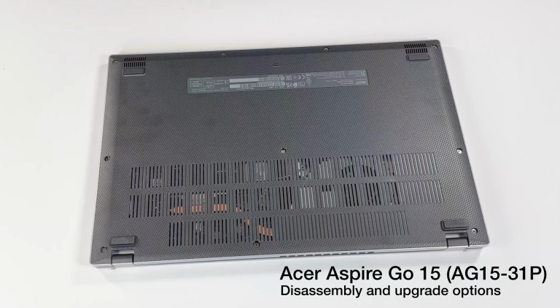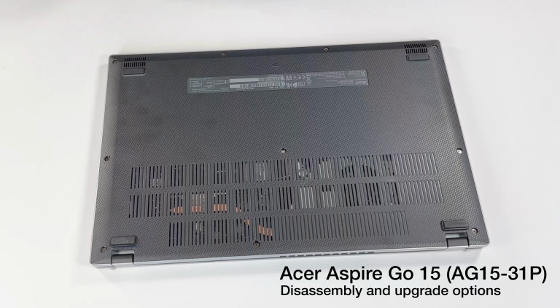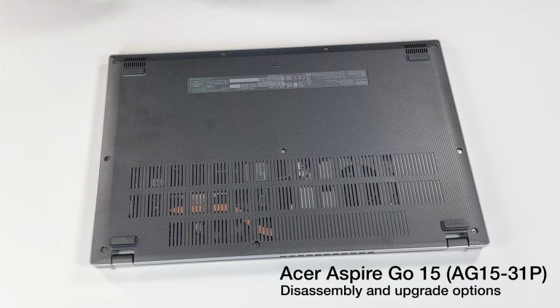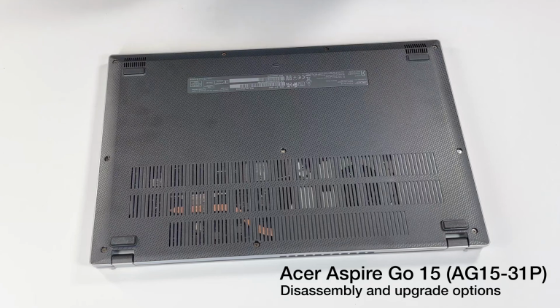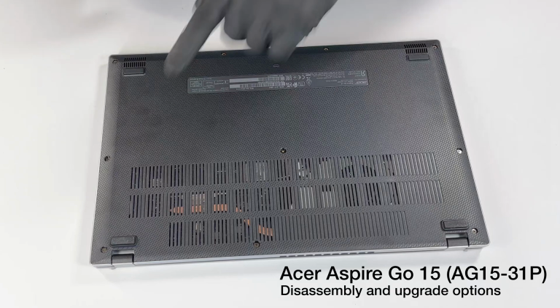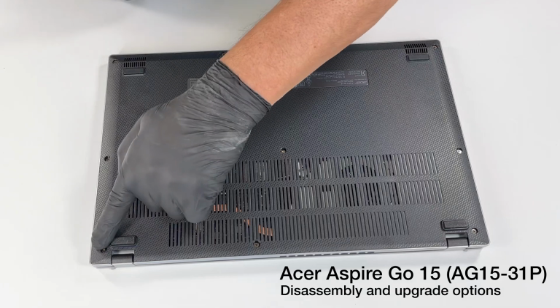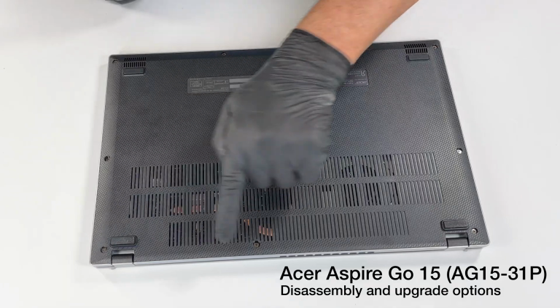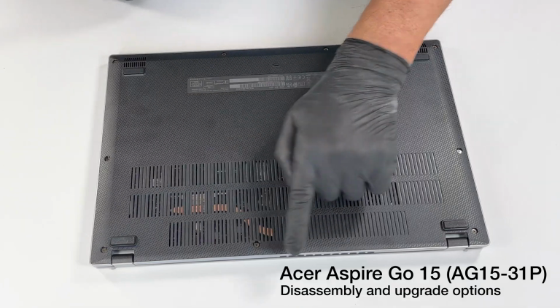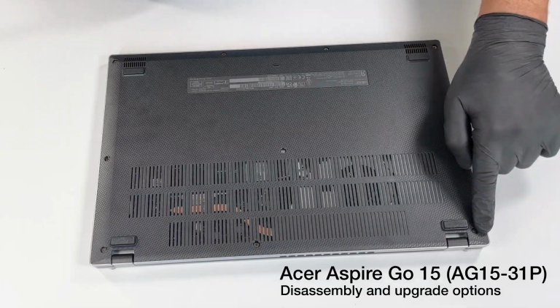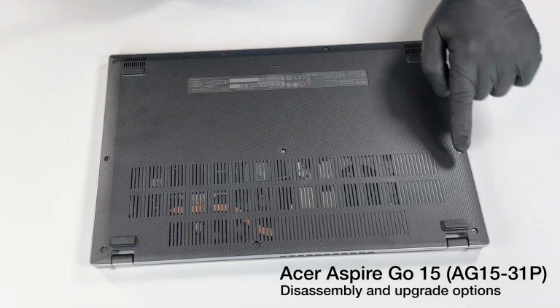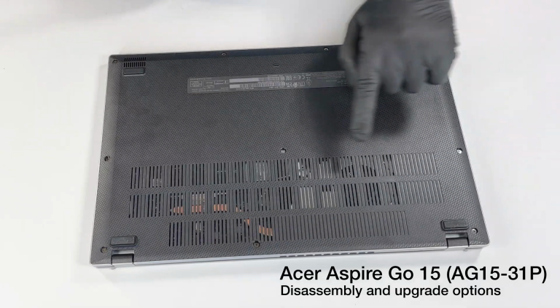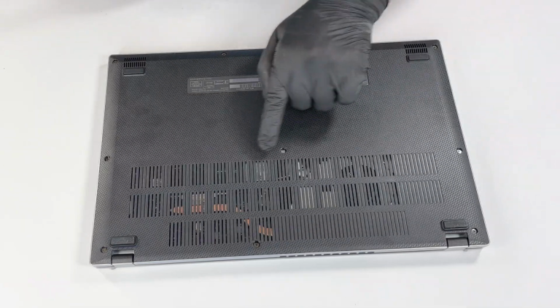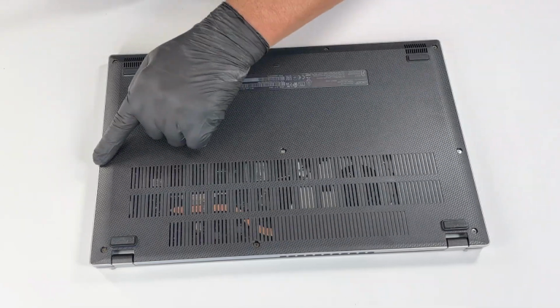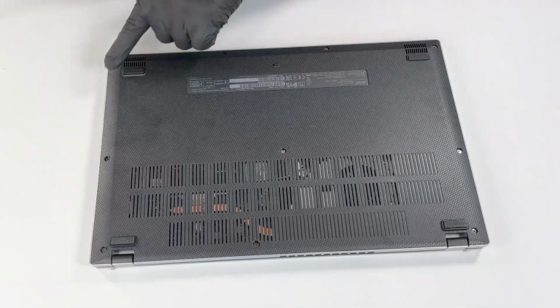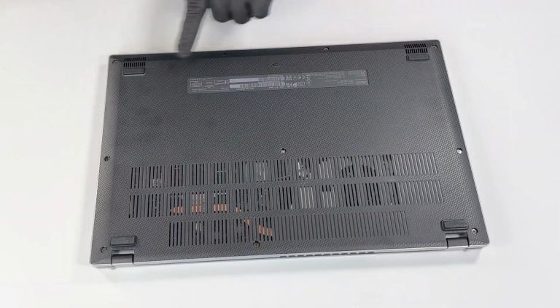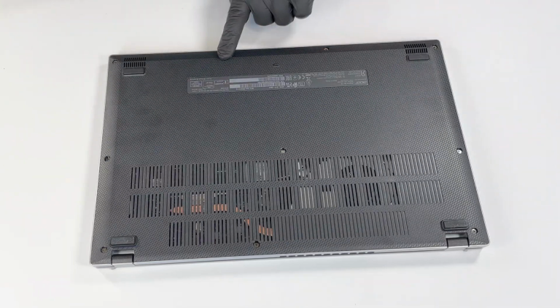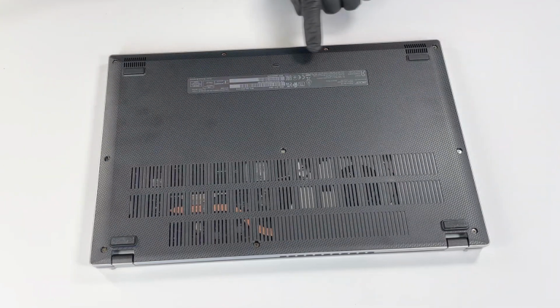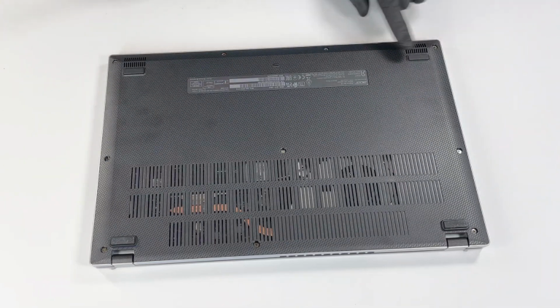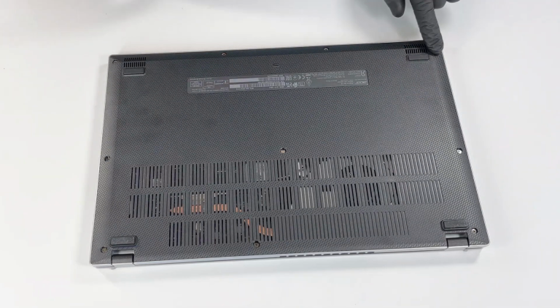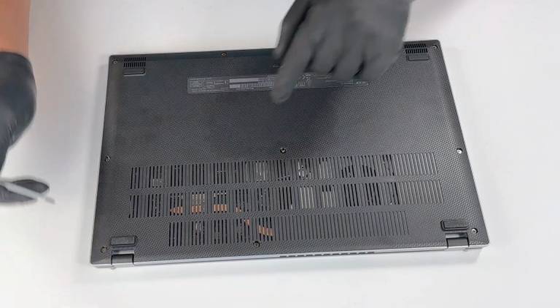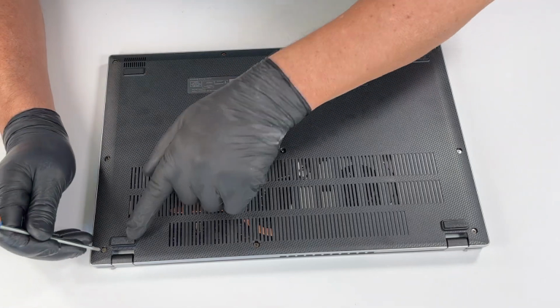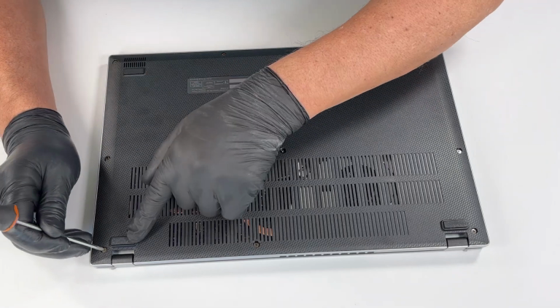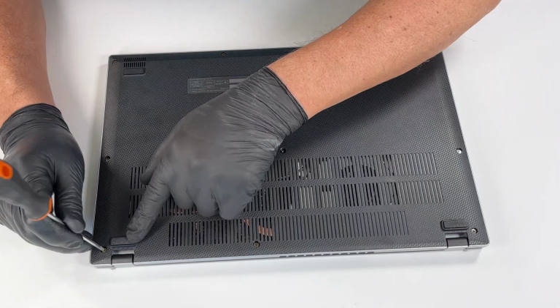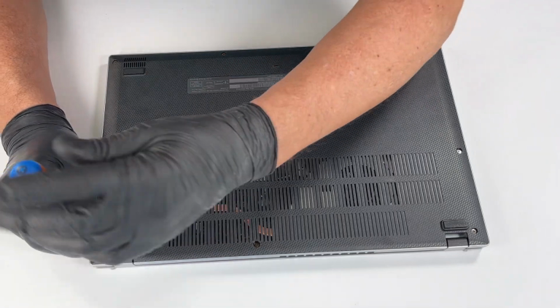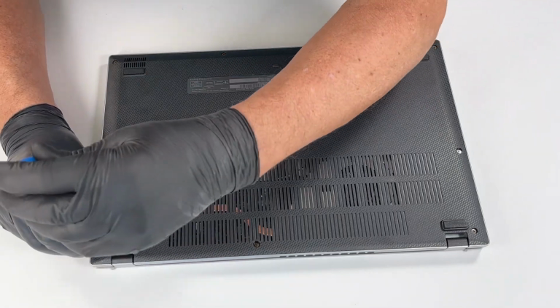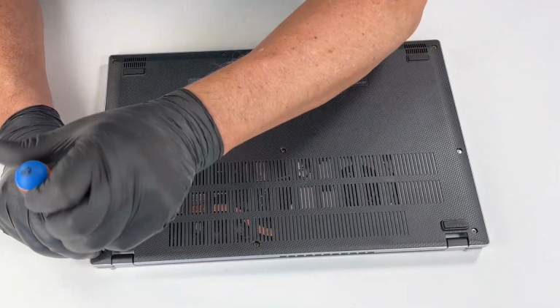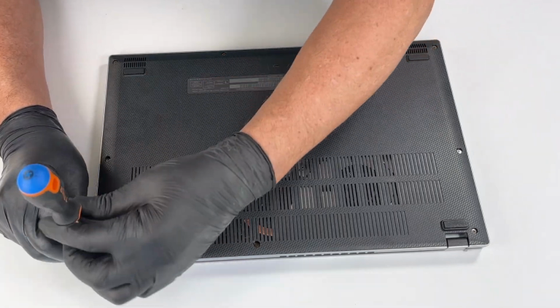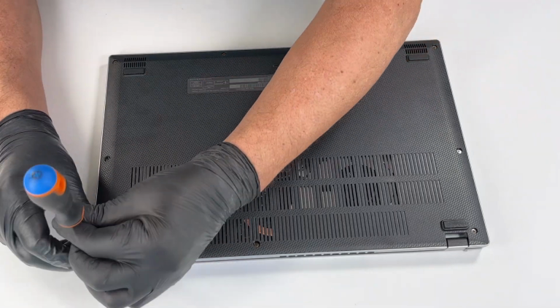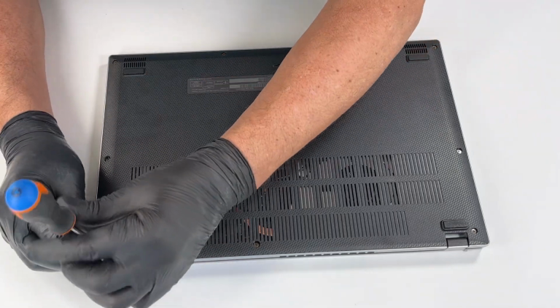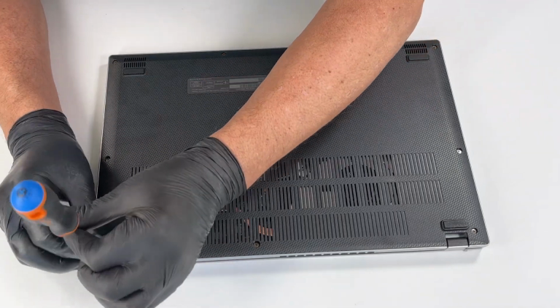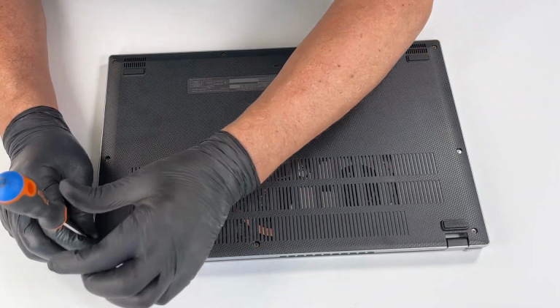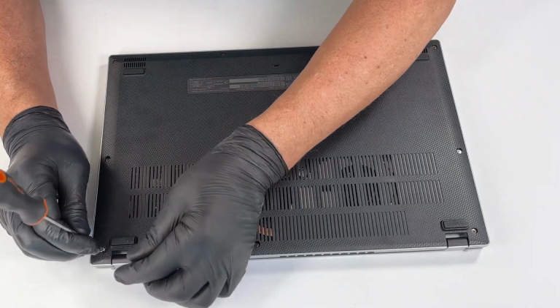To start the disassembly, use a standard Philips PH0 screwdriver to carefully remove the 10 screws from the bottom cover of the laptop.